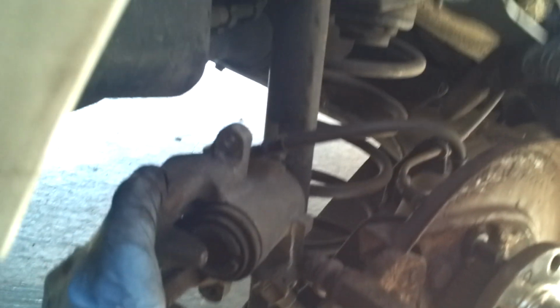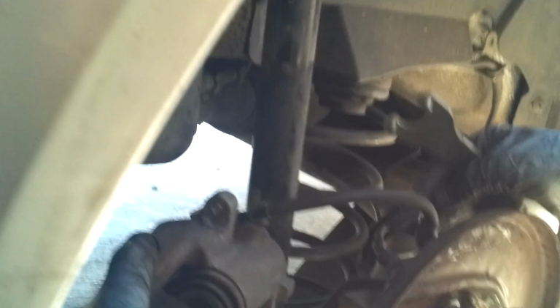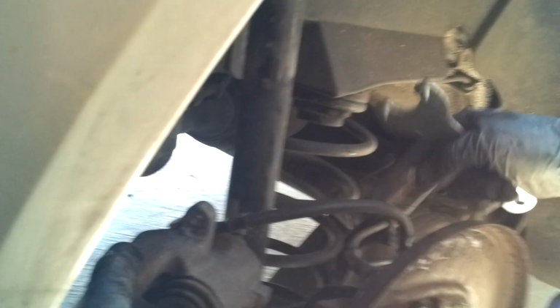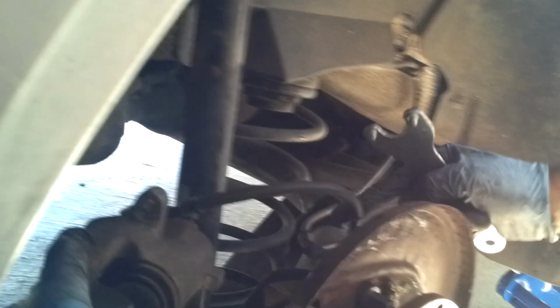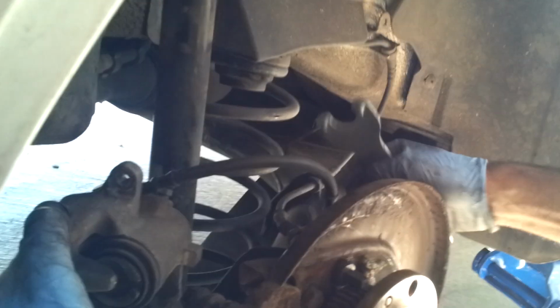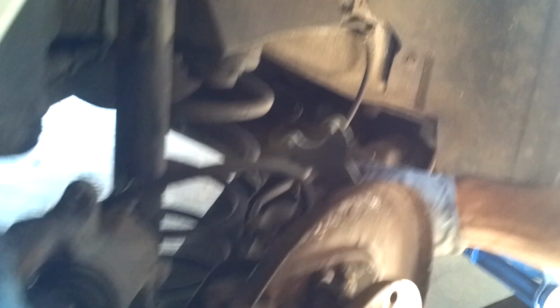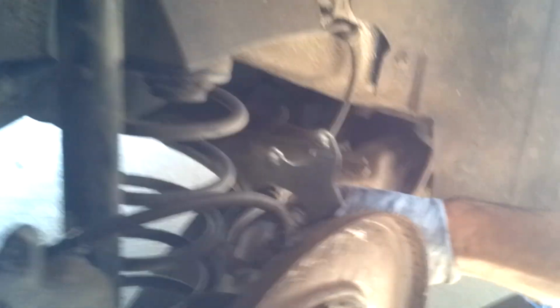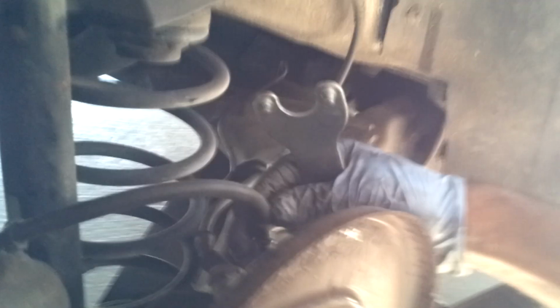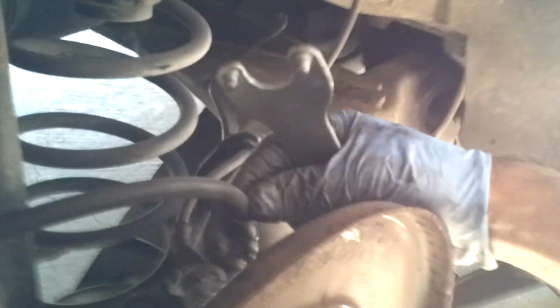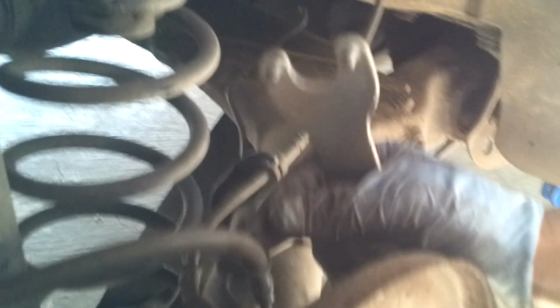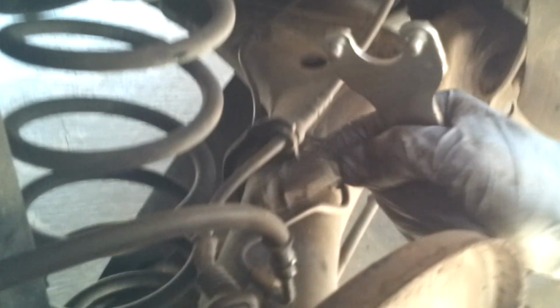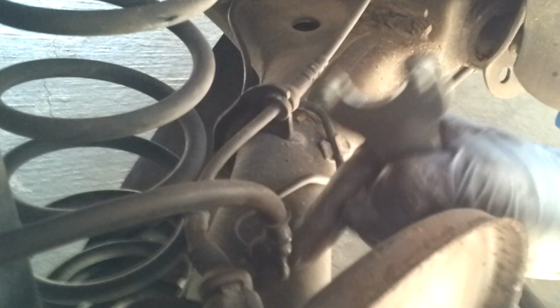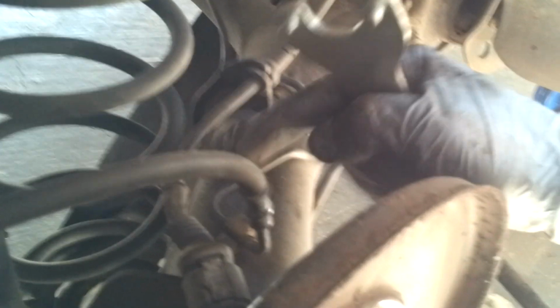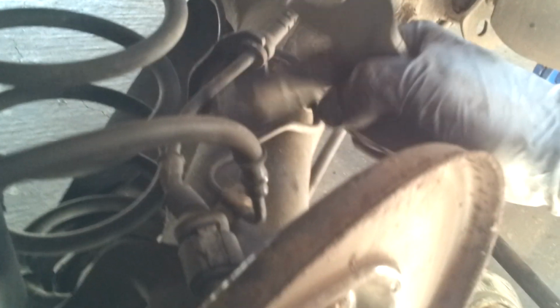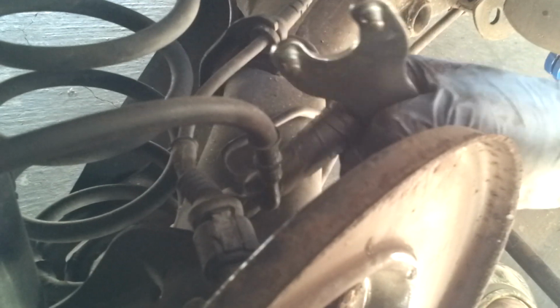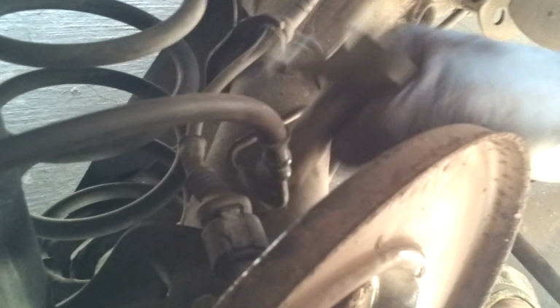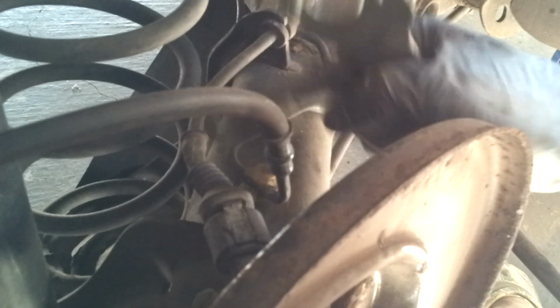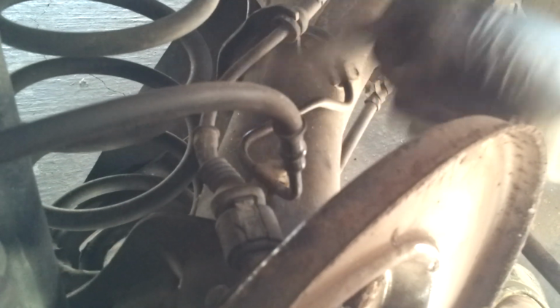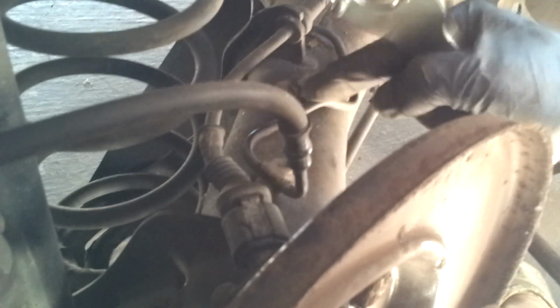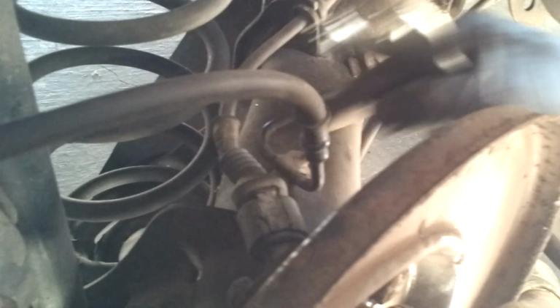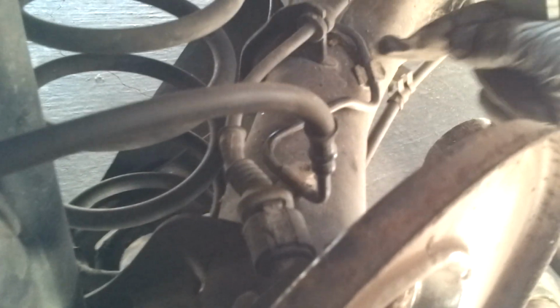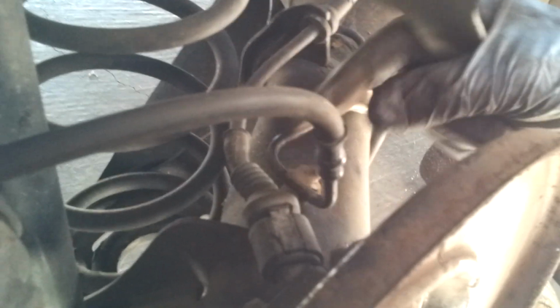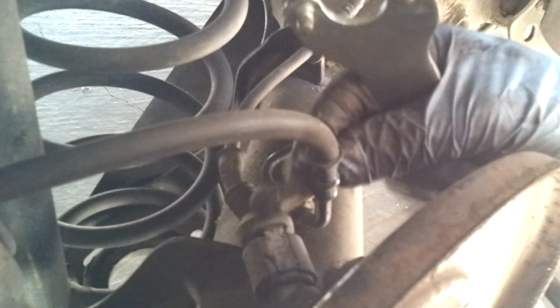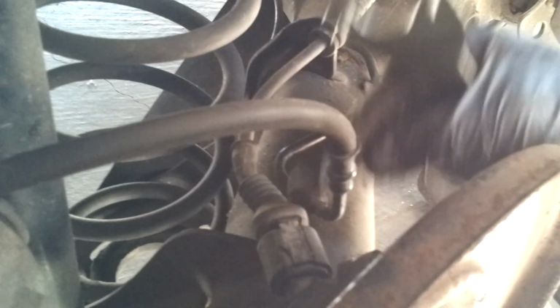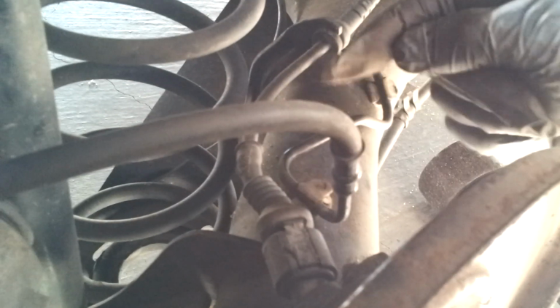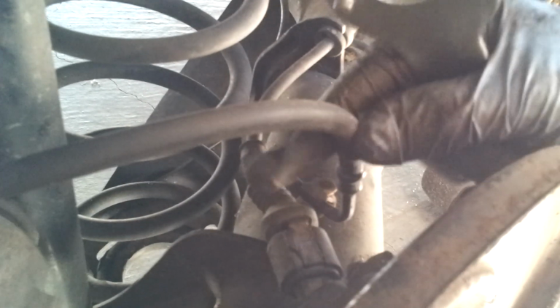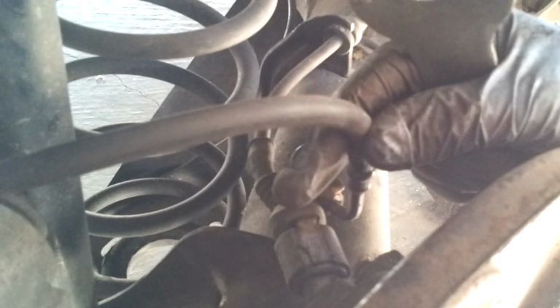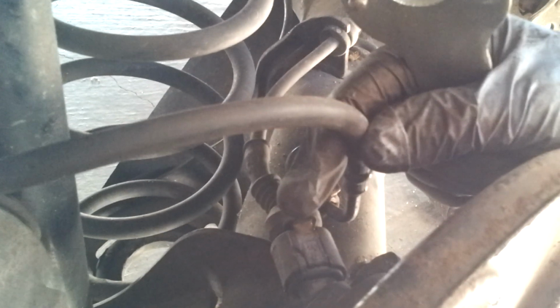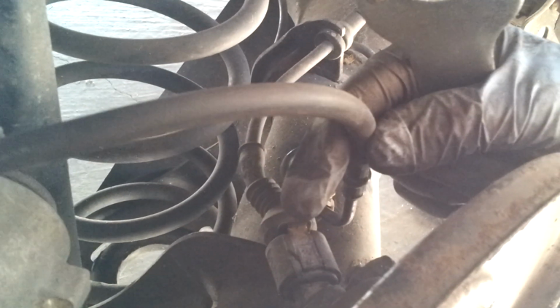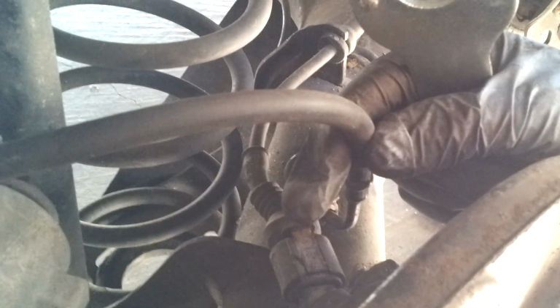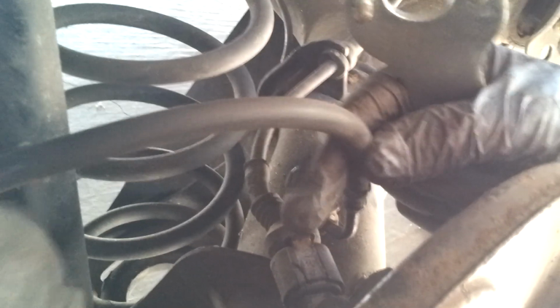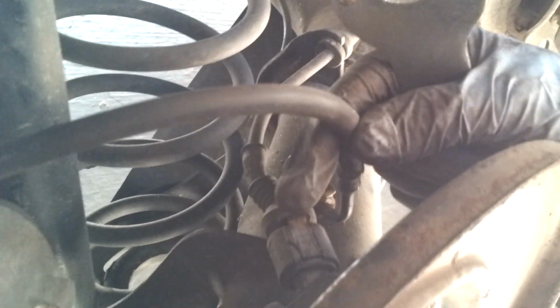You've got to be very careful here. If you stretch it out, this could break, especially if it's older. This is a little bit newer piece, so if it's older and rusted, it could break, so you have to be very careful what you do.